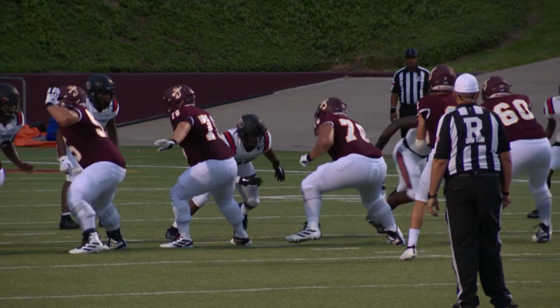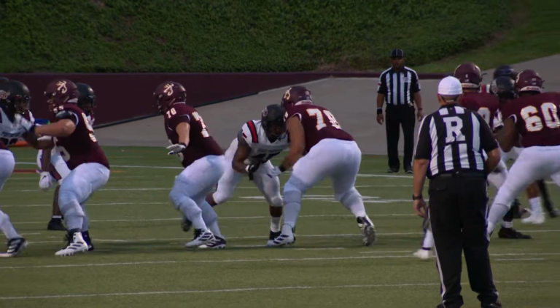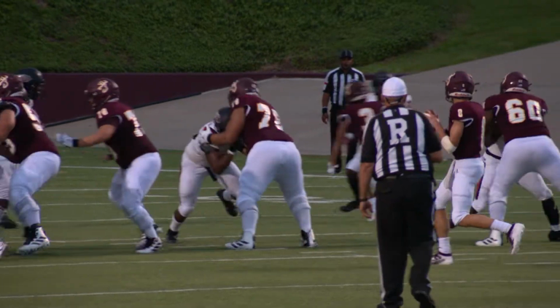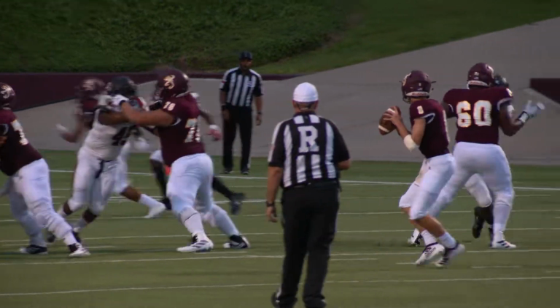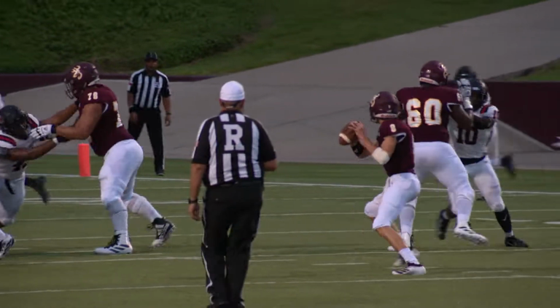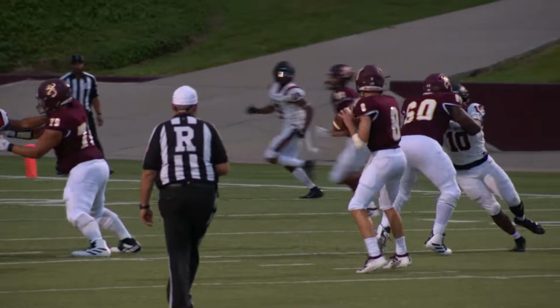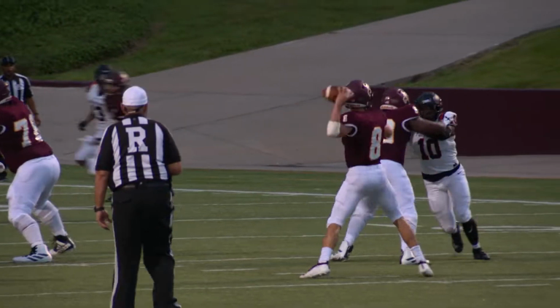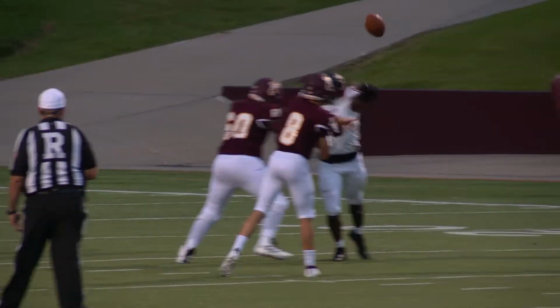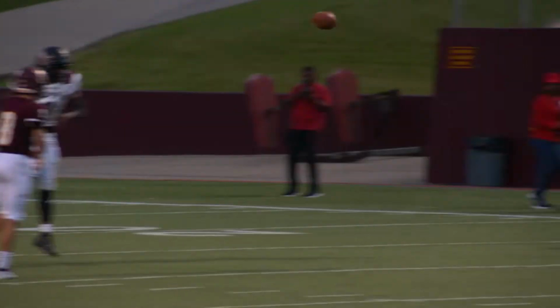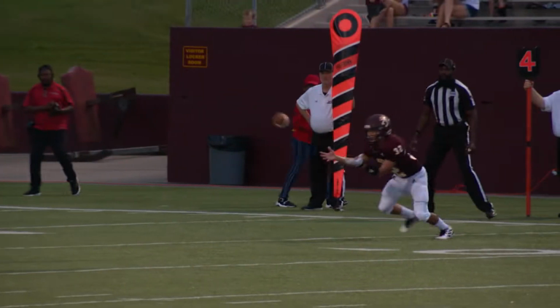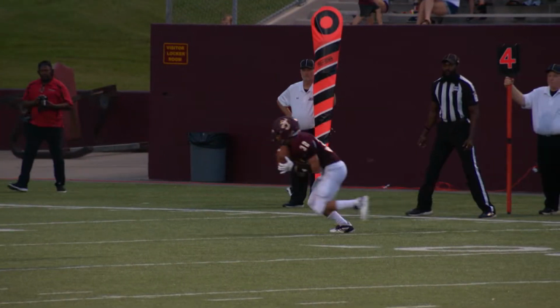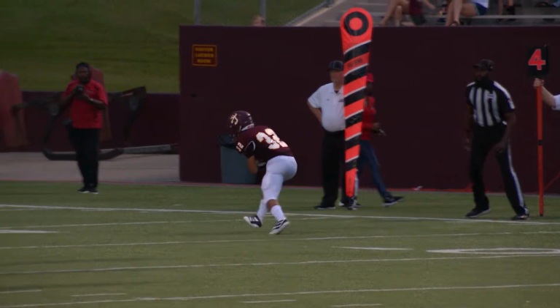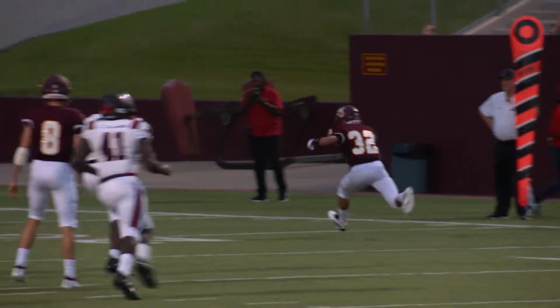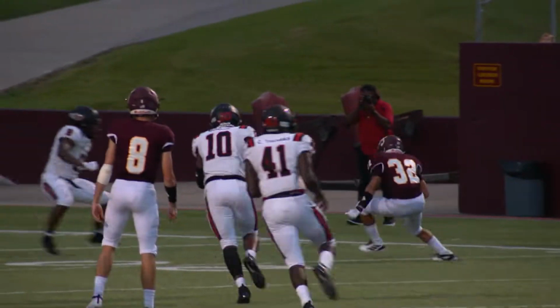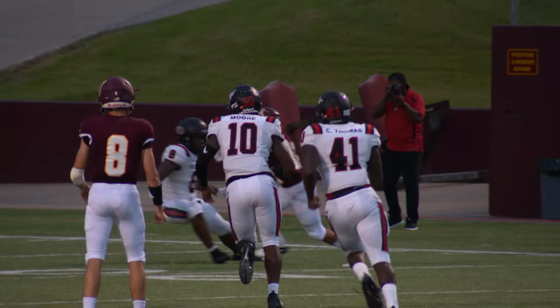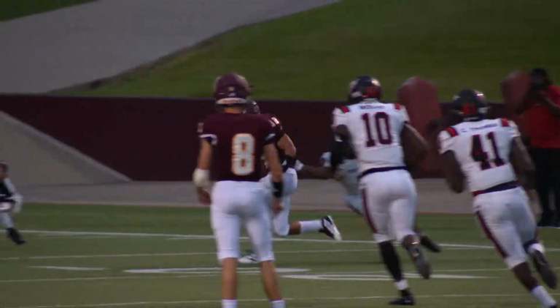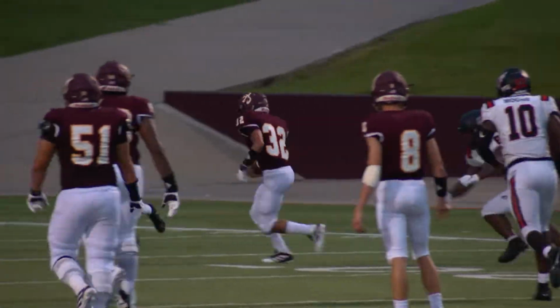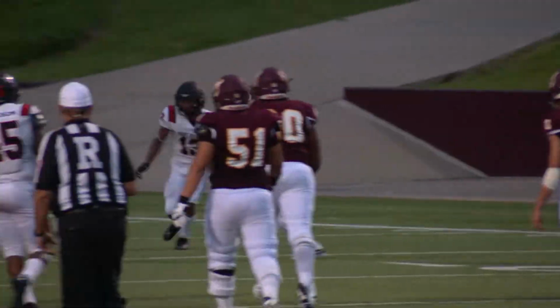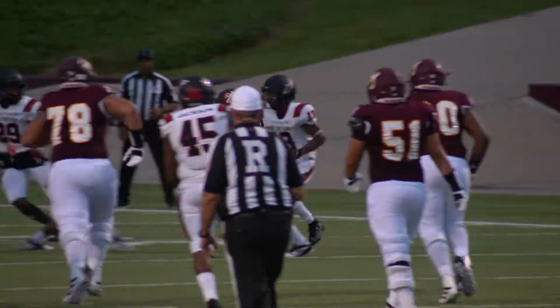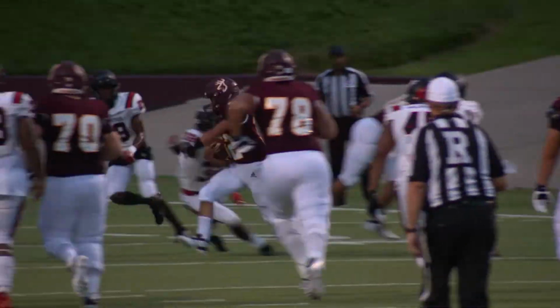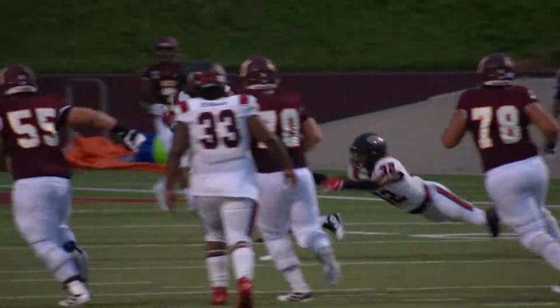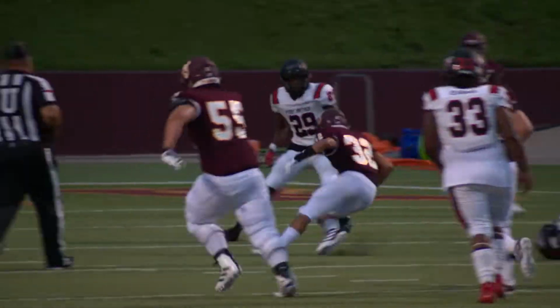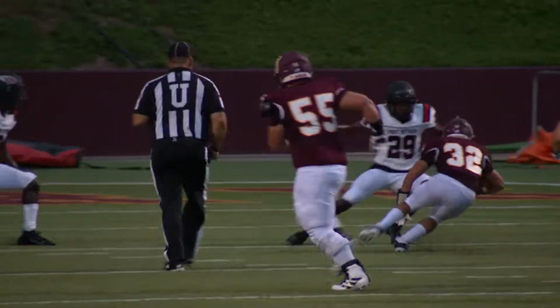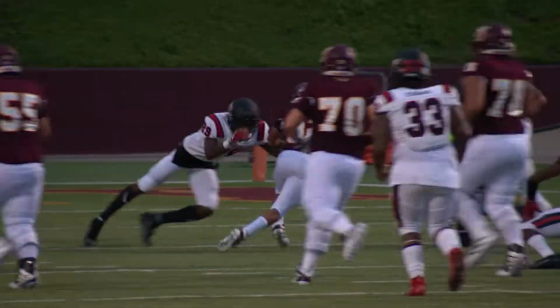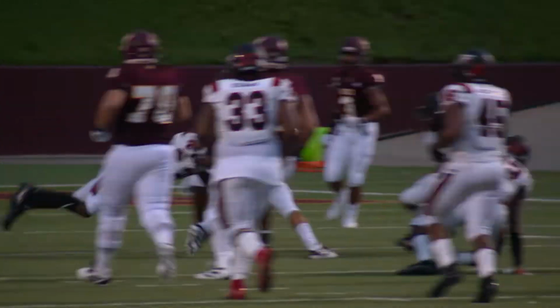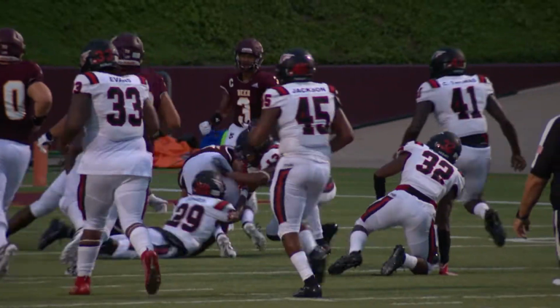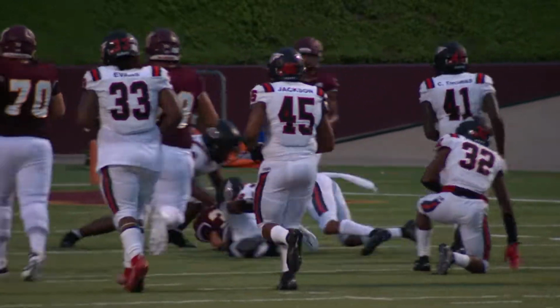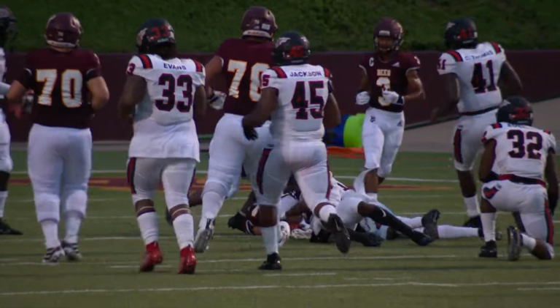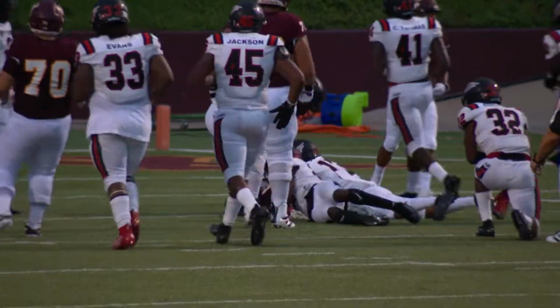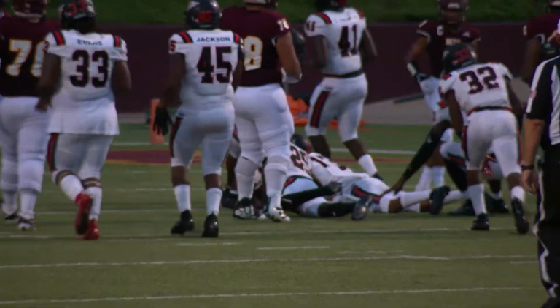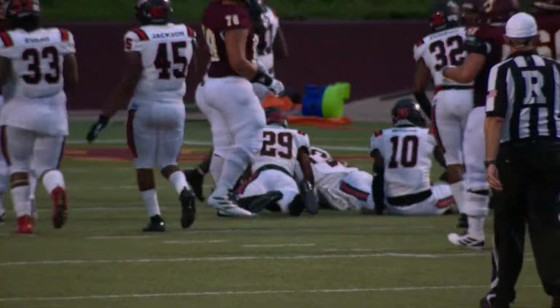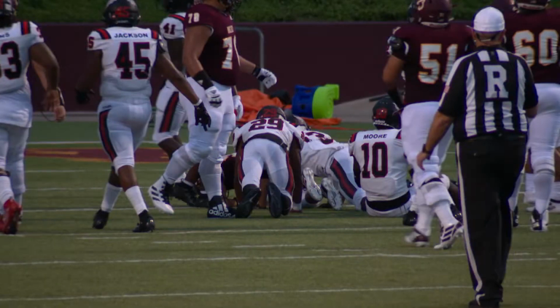Fourth down and three, trying to keep the drive alive. Potts back to throw, double pumps, finds Pulido in the backfield, makes a cut inside — 15 yards, still breaking tackles, shifting his way down to the 10.